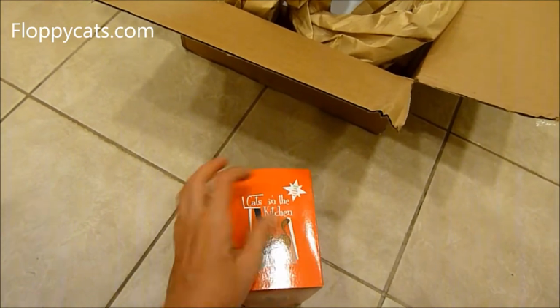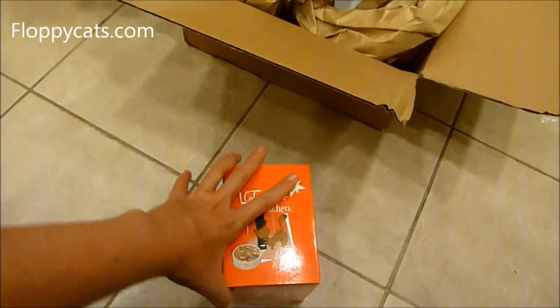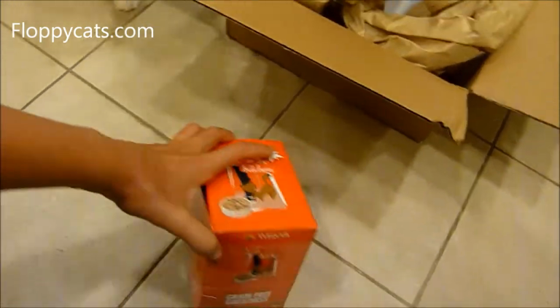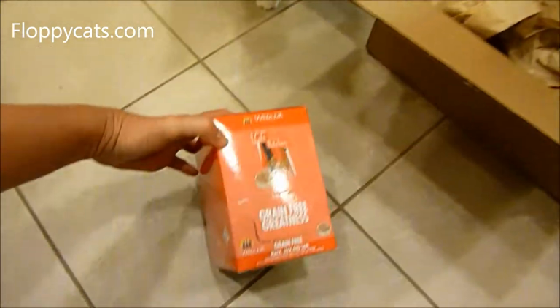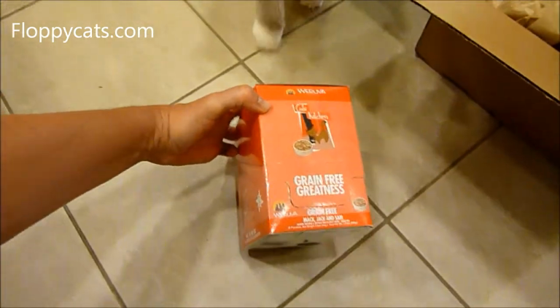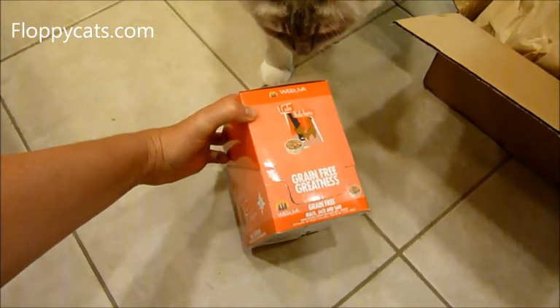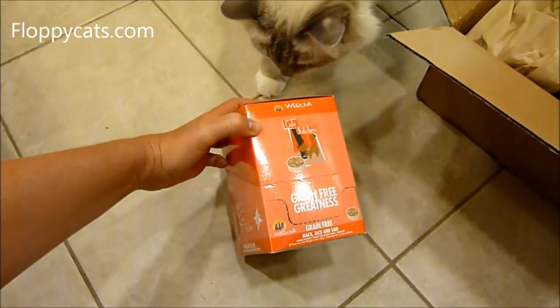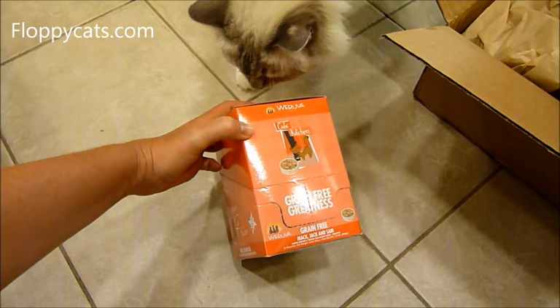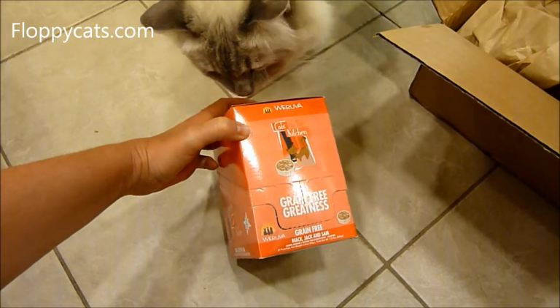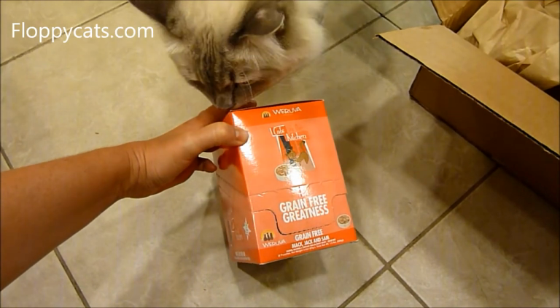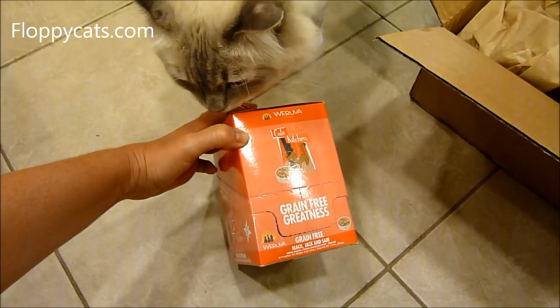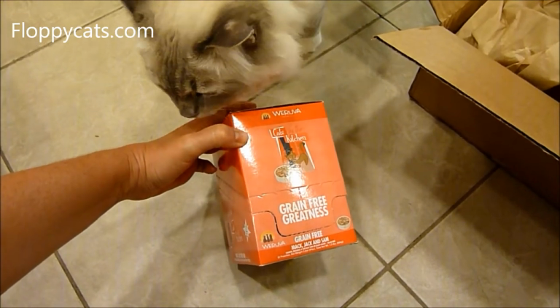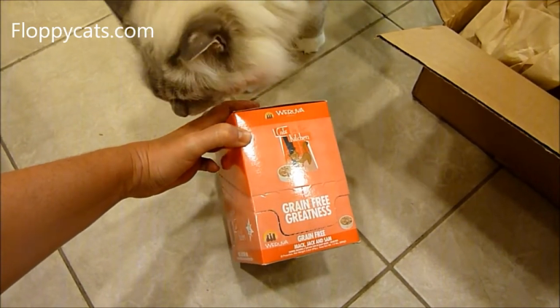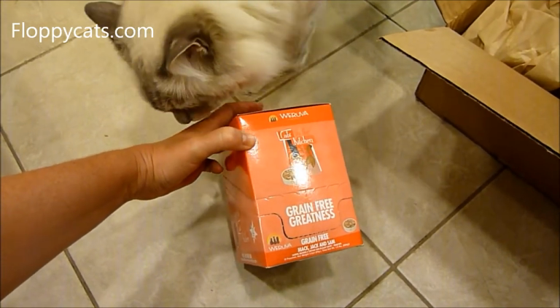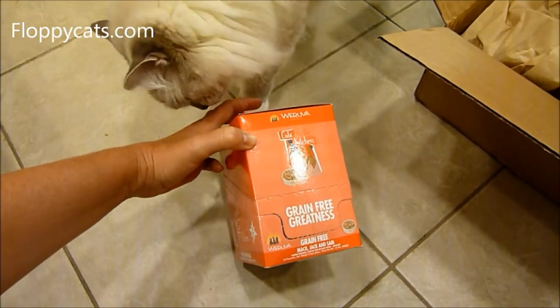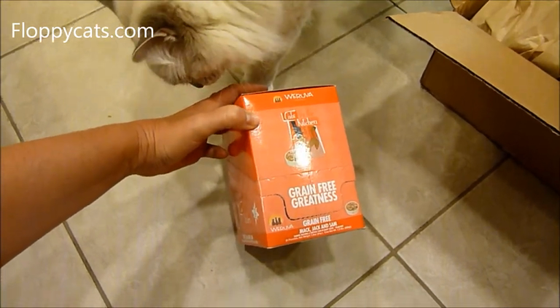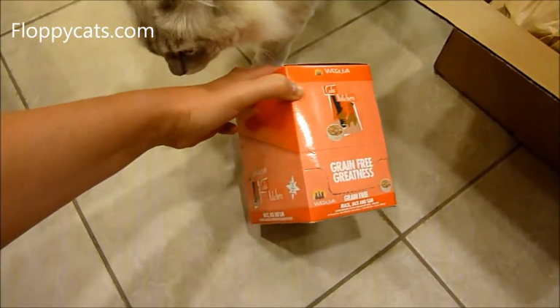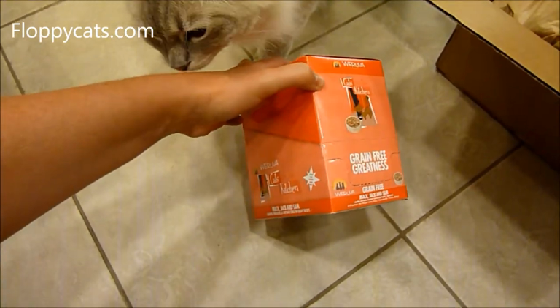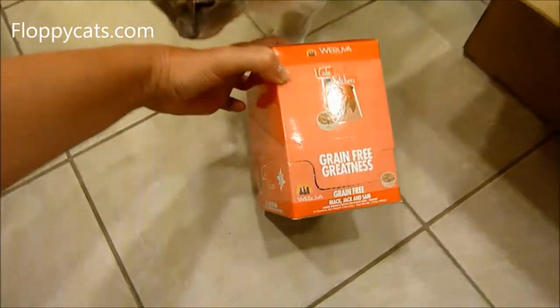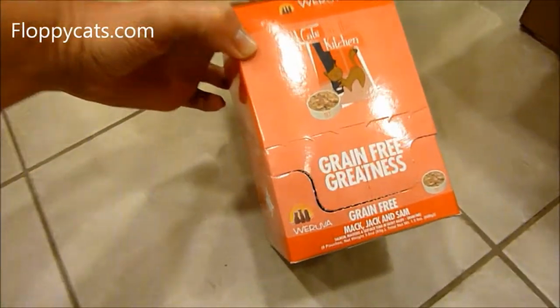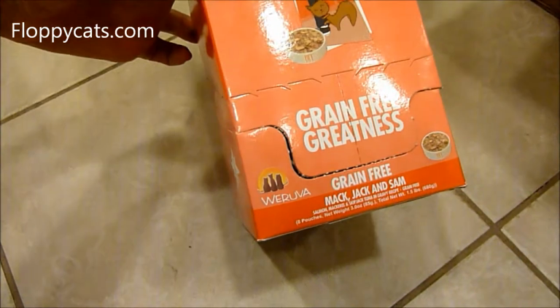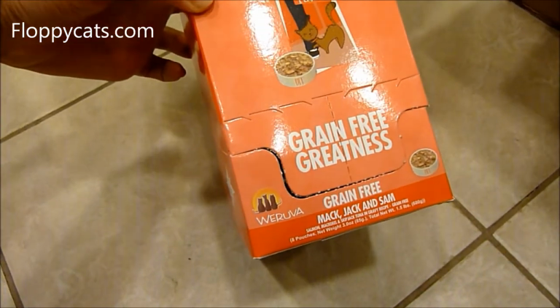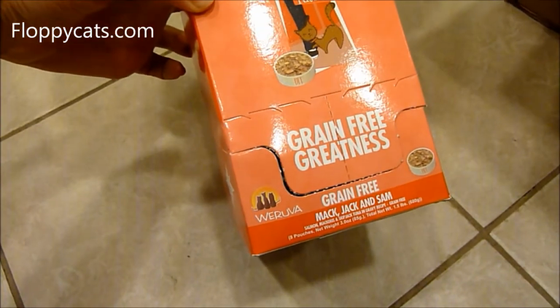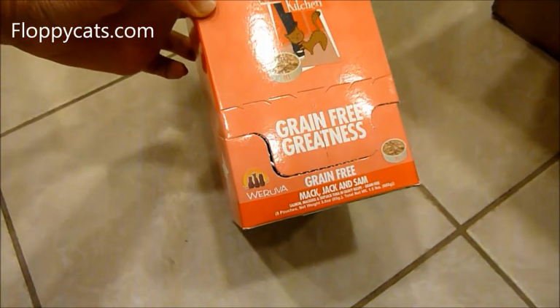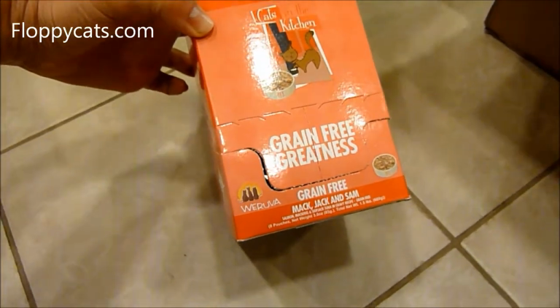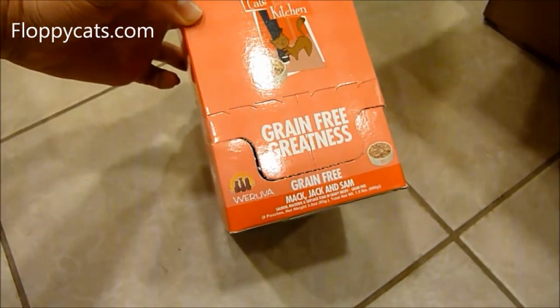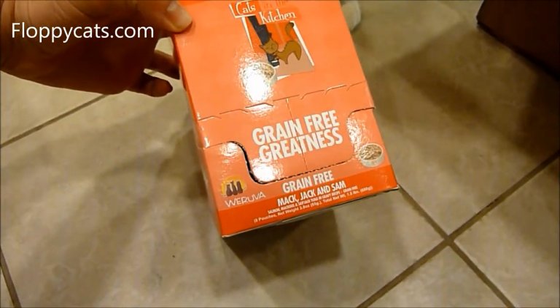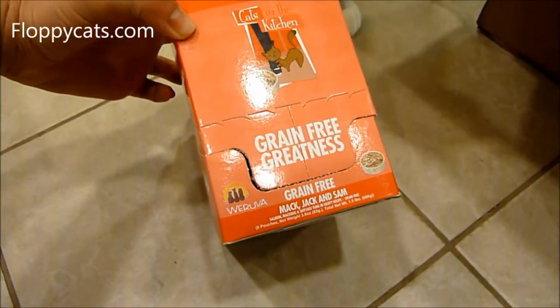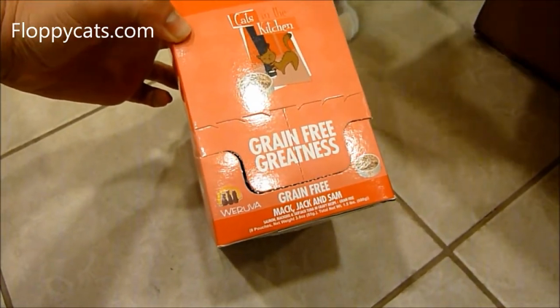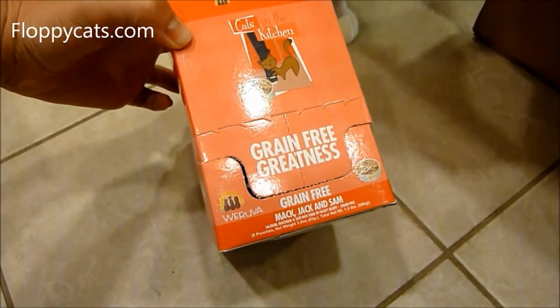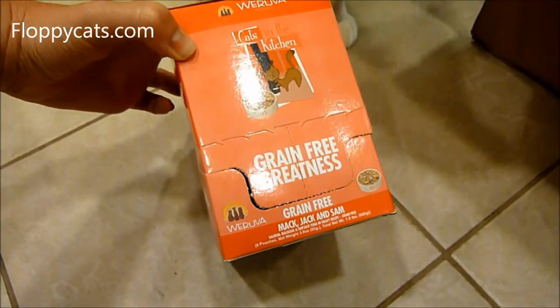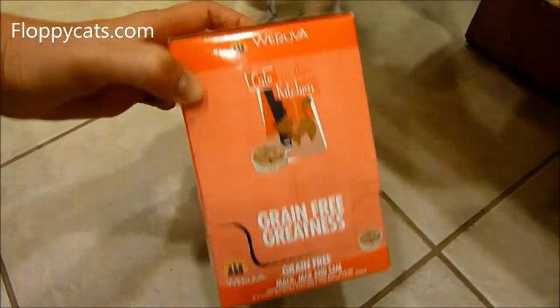We will certainly be product testing this to see if the cats like it. I'm pretty sure they will, especially because it's Mac Jack and Sam — meaning Salmon, Mackerel, and Skip Jack.